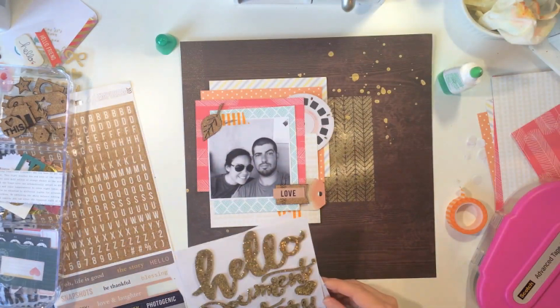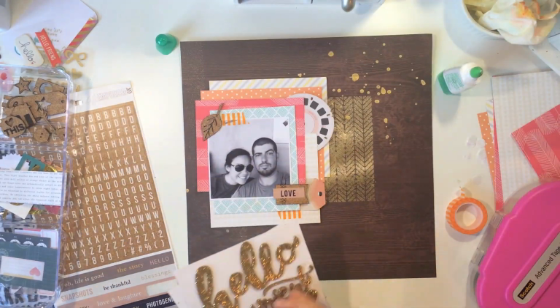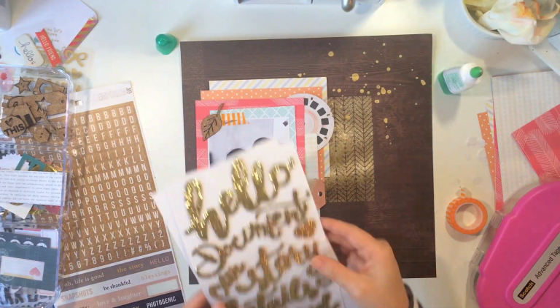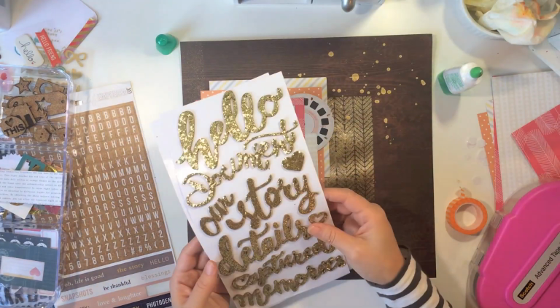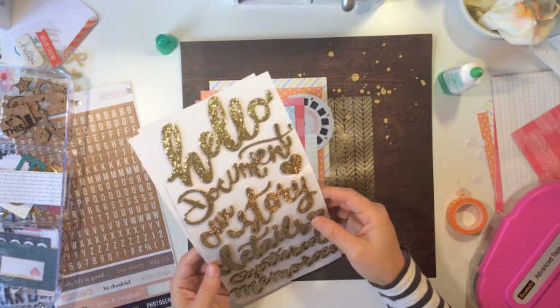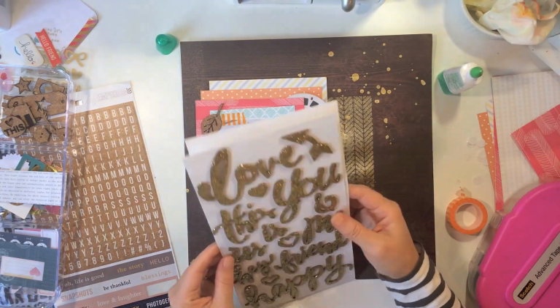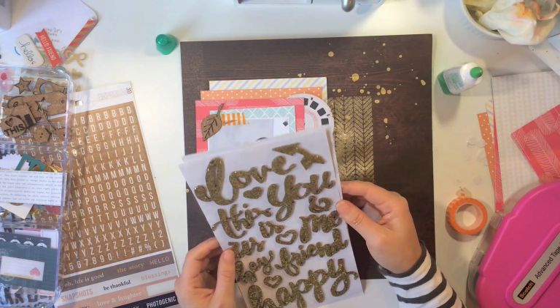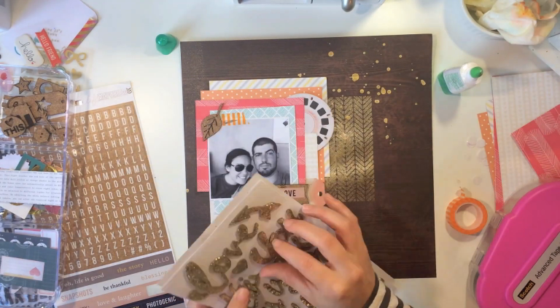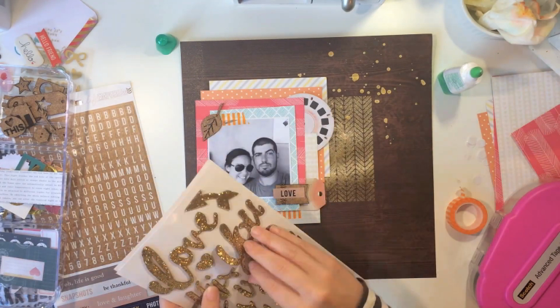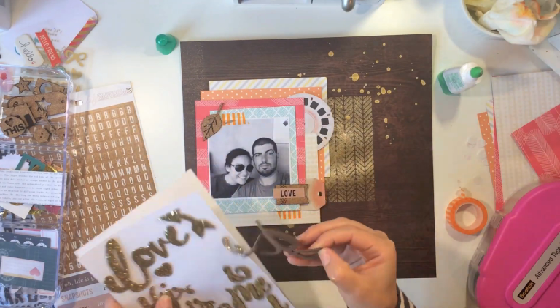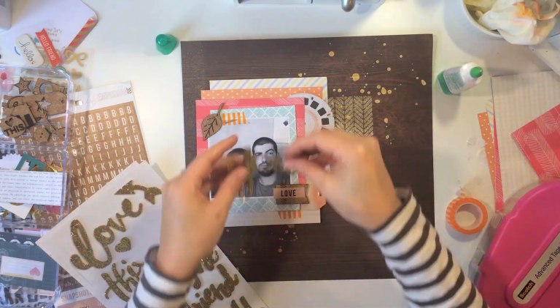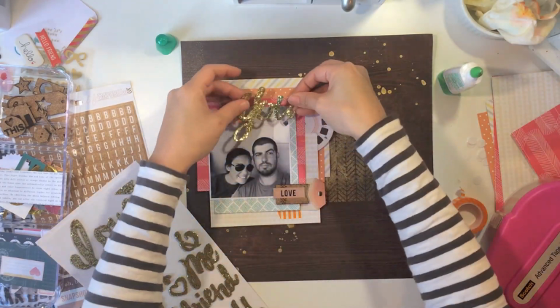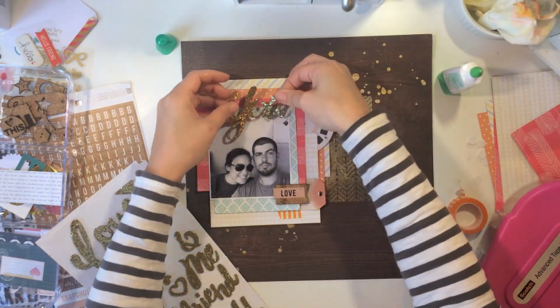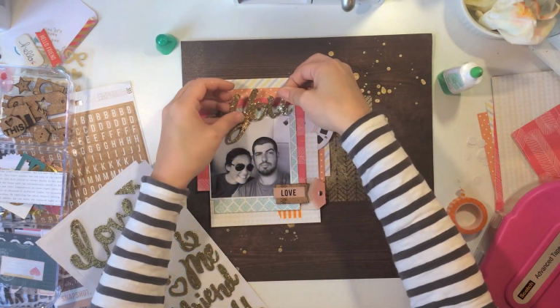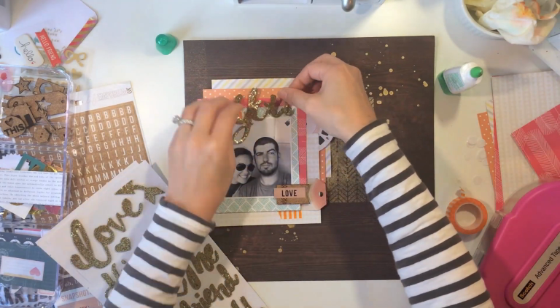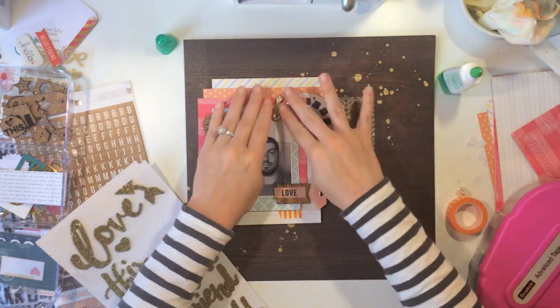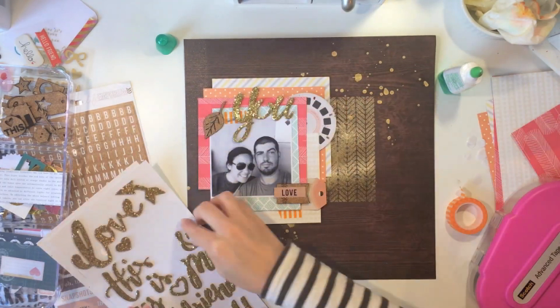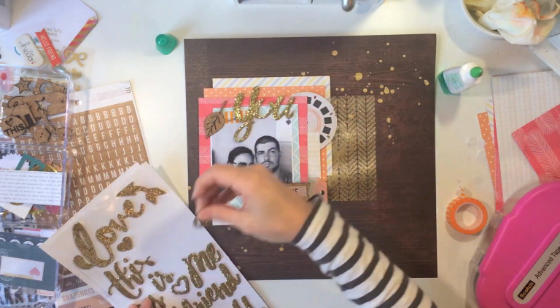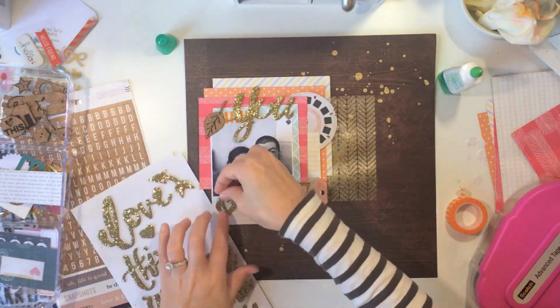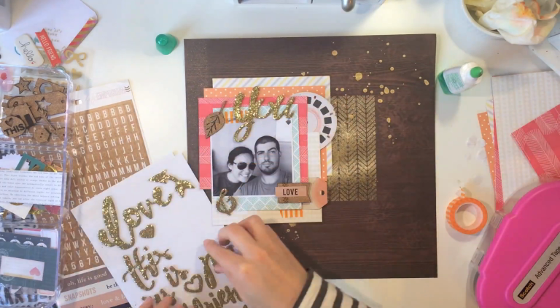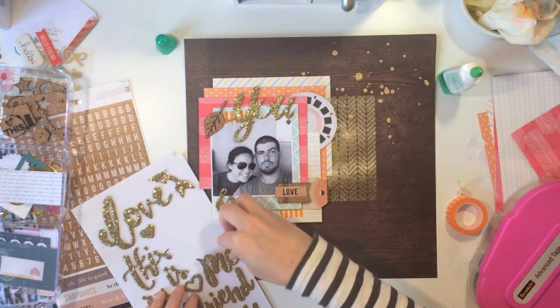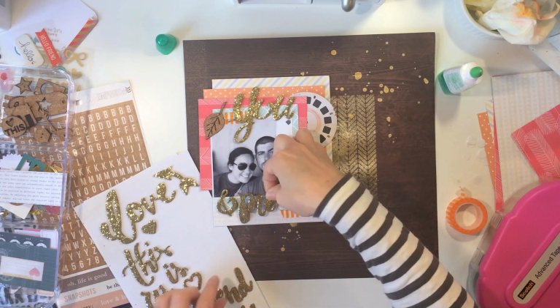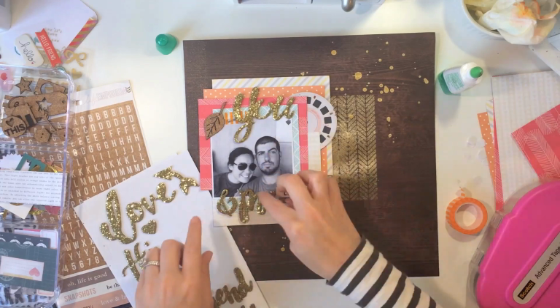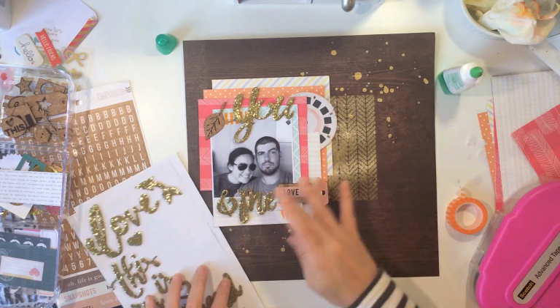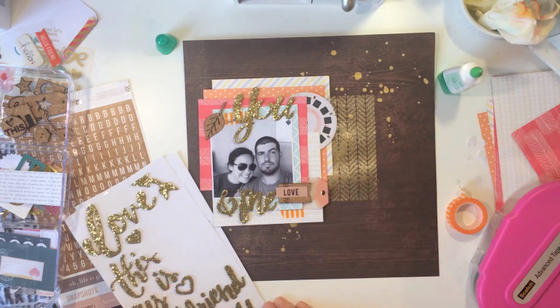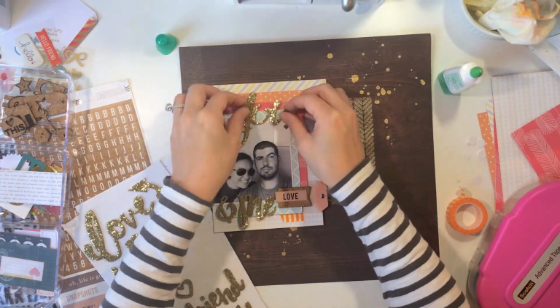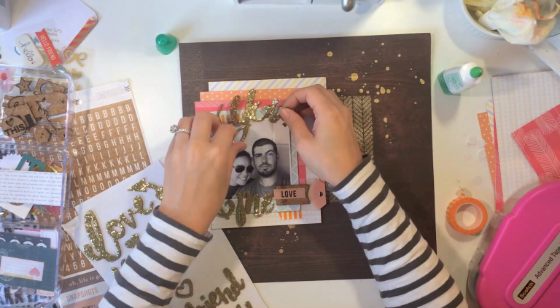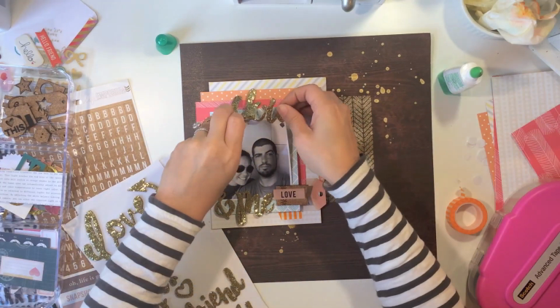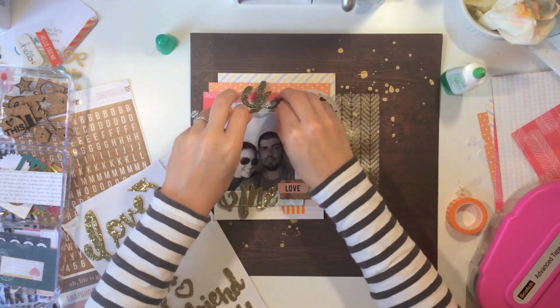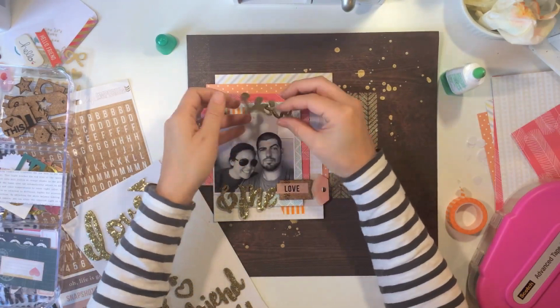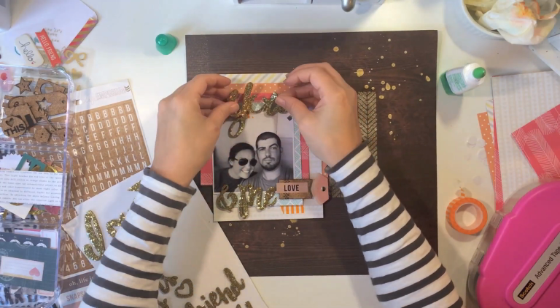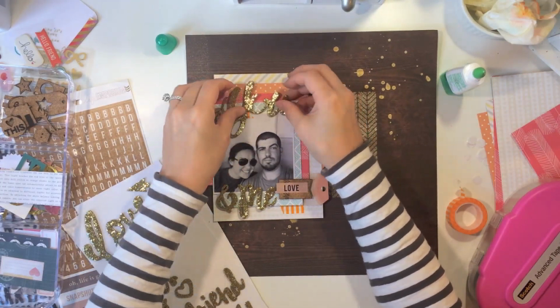The cork embellishments are also from the Sycamore Lane collection, and some of the stickers that I'm pulling from are from the Teresa Collins line, Life Emporium.